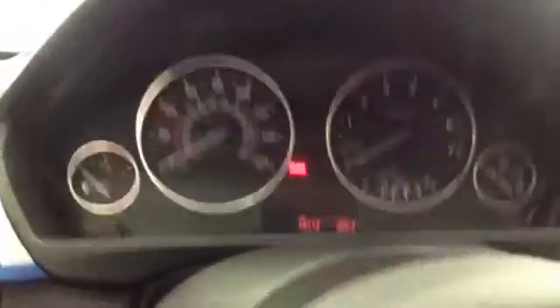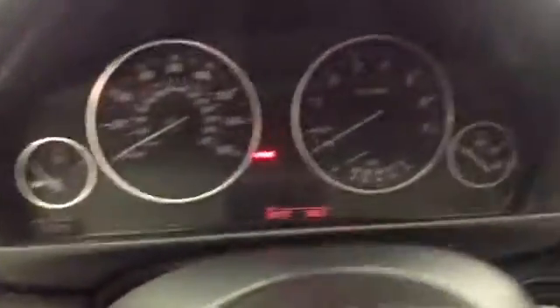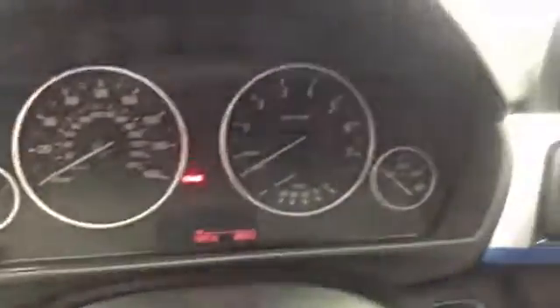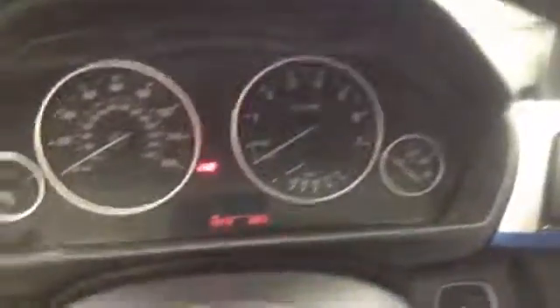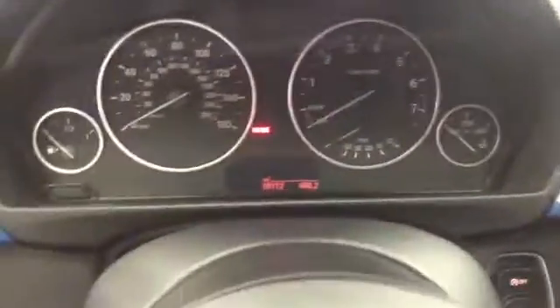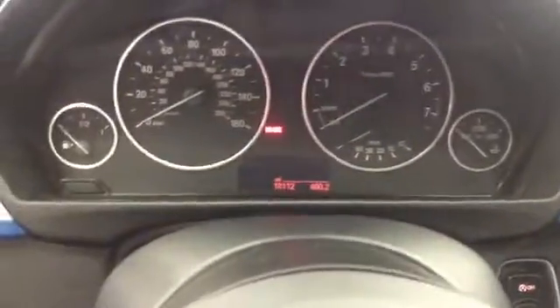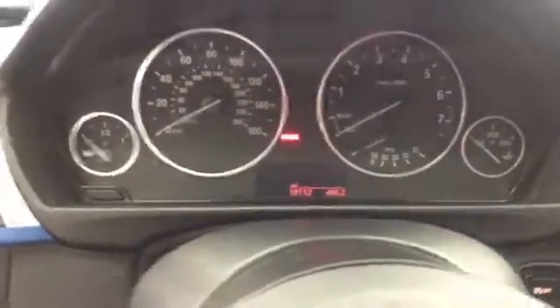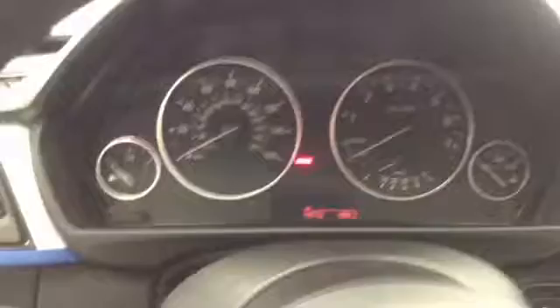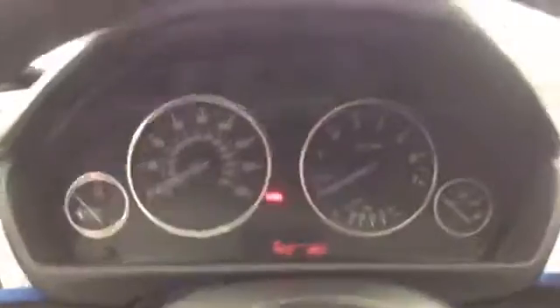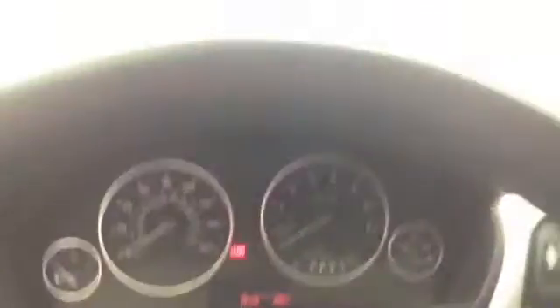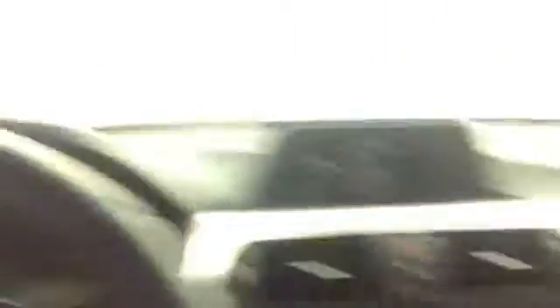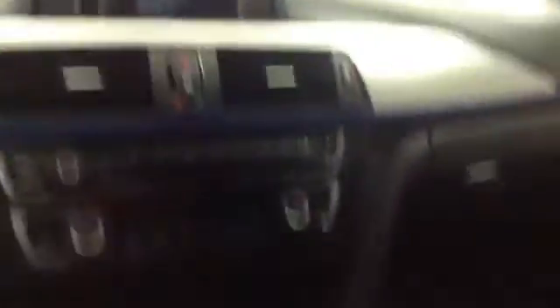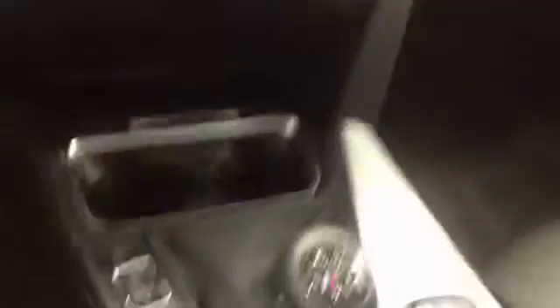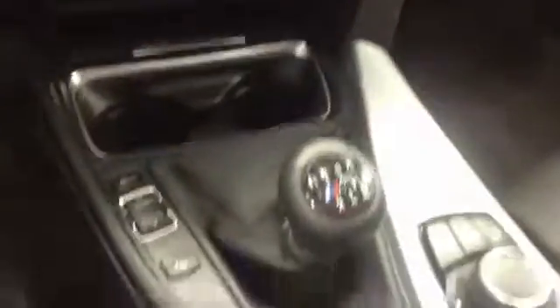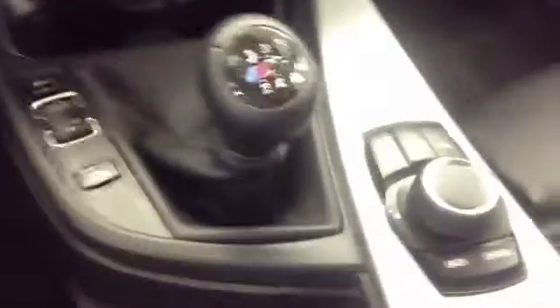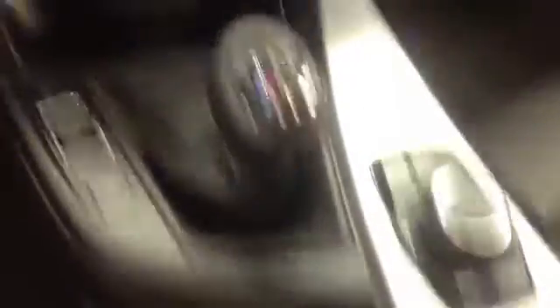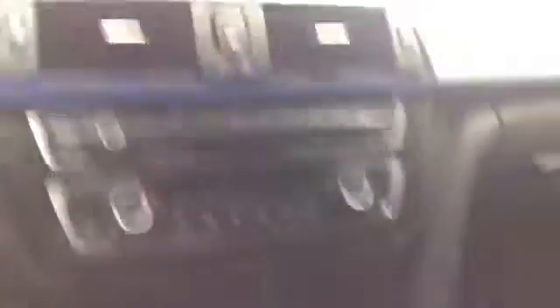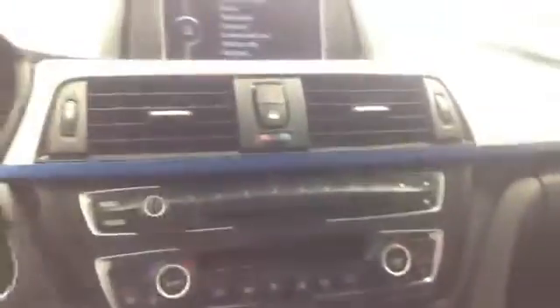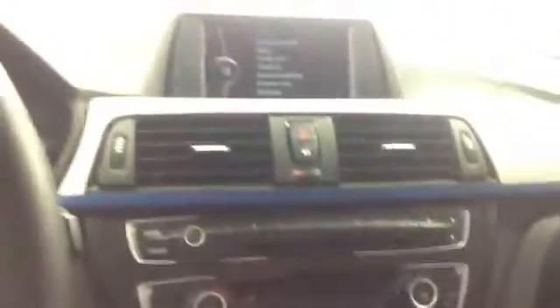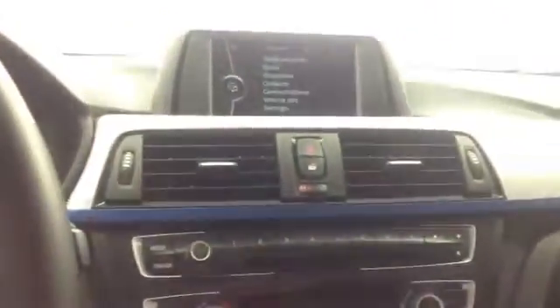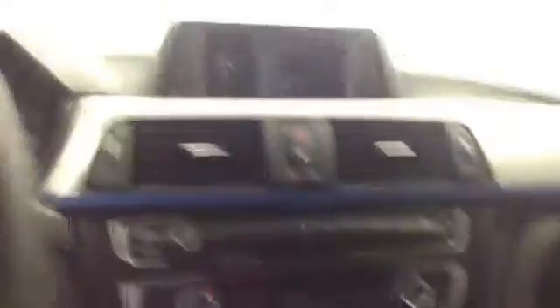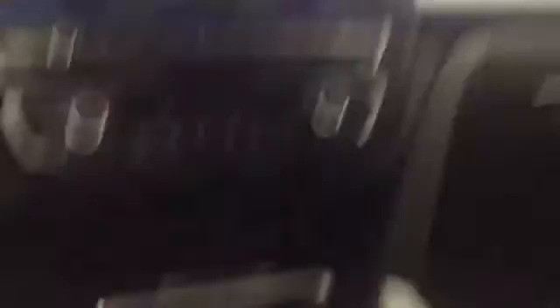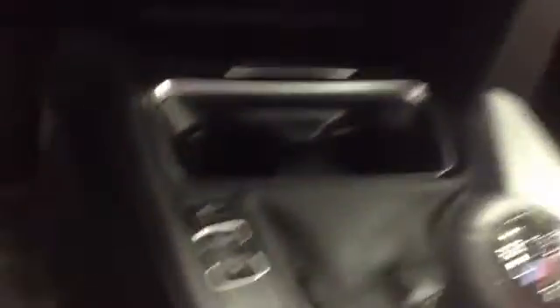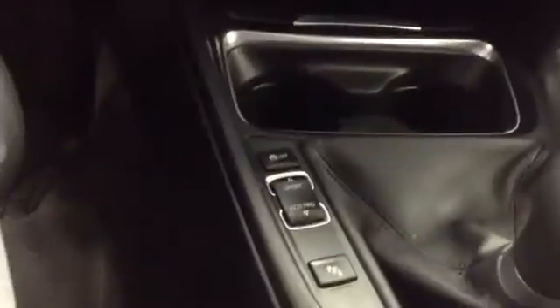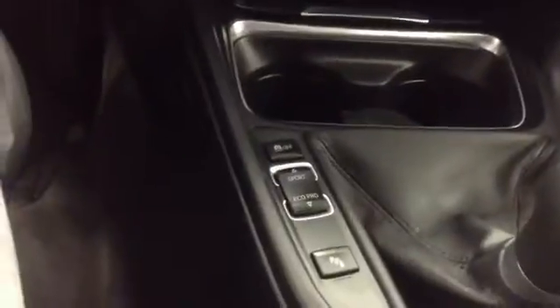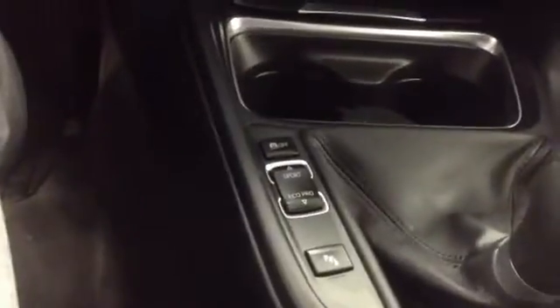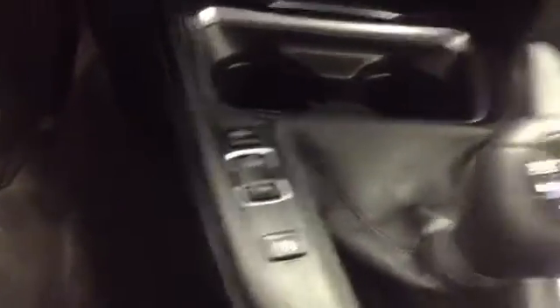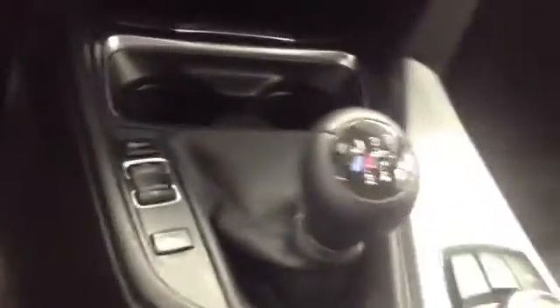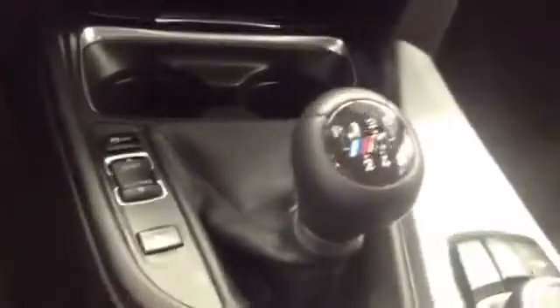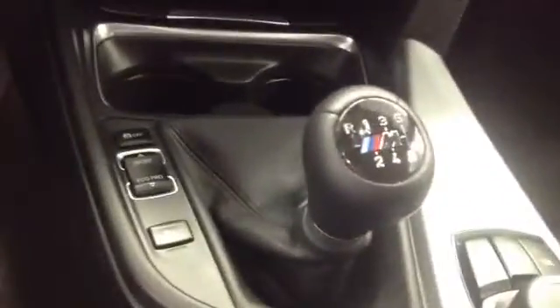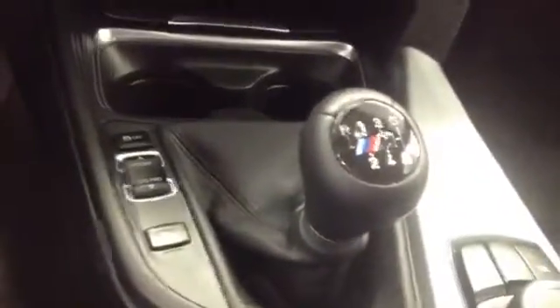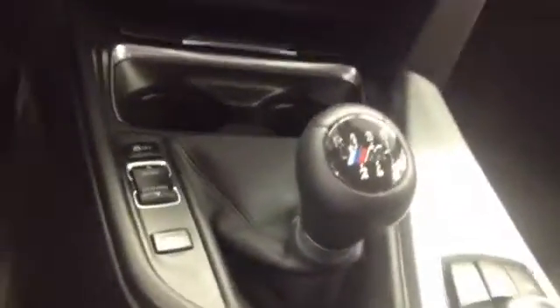It's Dave from Shopping. Let's start in here. 18,112 miles. This is the non-nav, so you've got the screen here. You've got your Sport, Eco, Pro, Comfort. Six-speed manual.